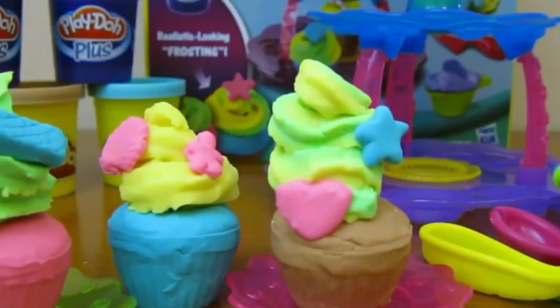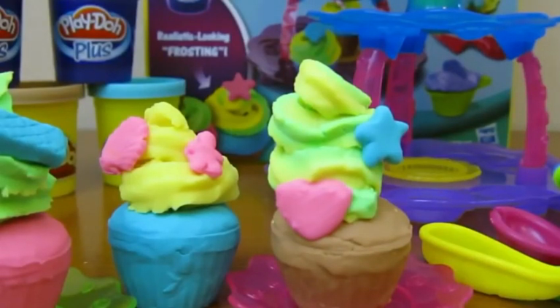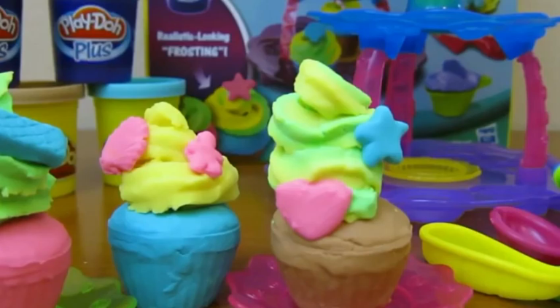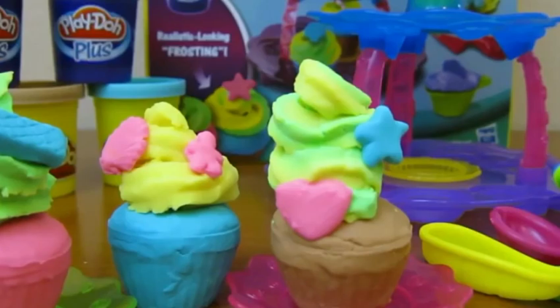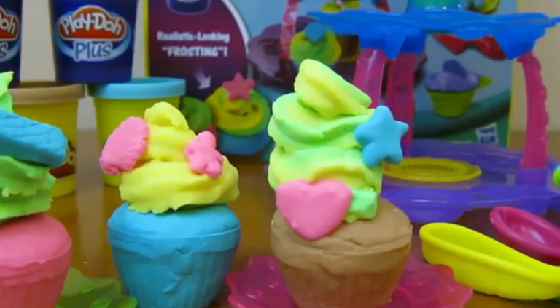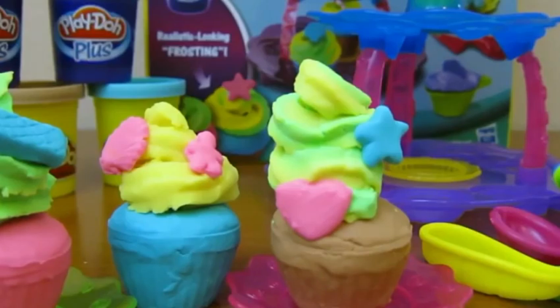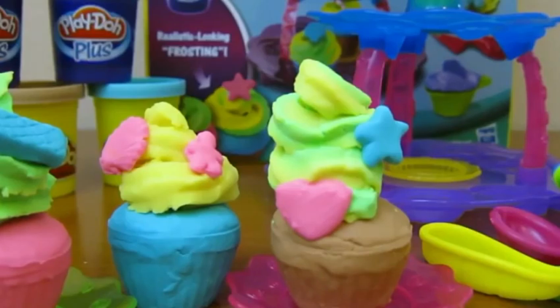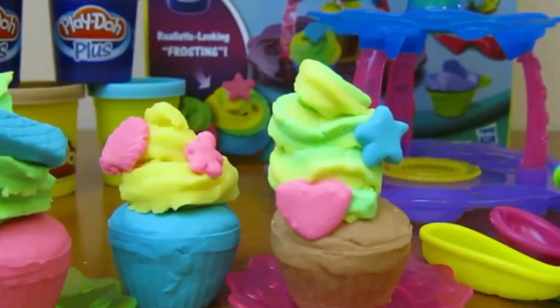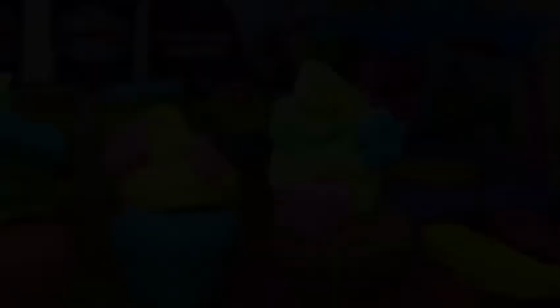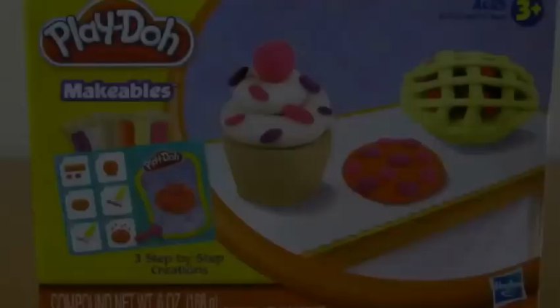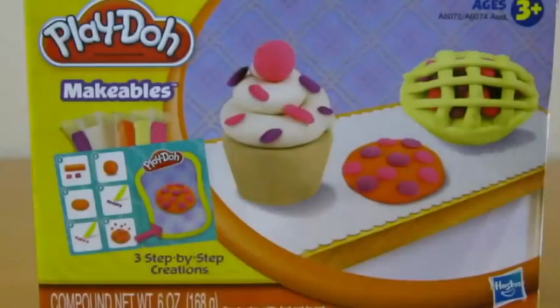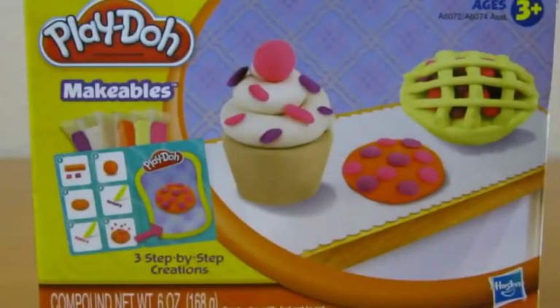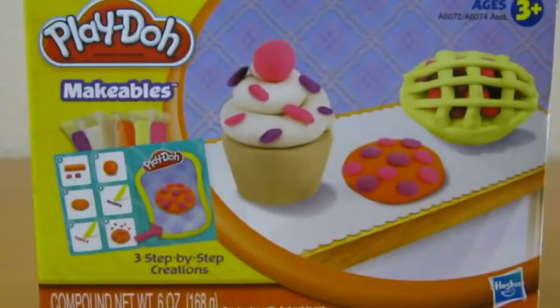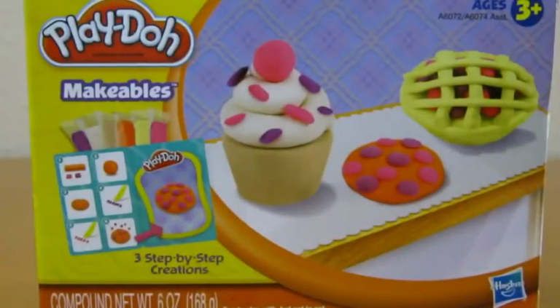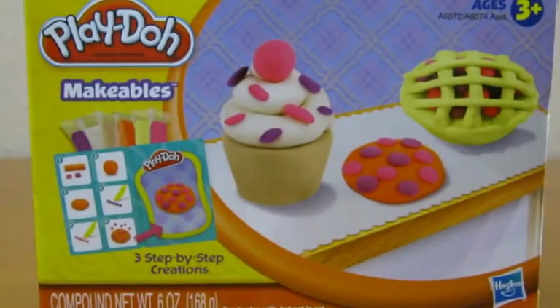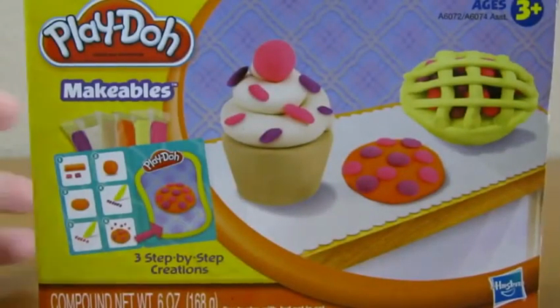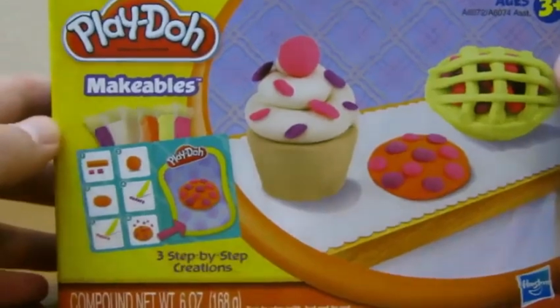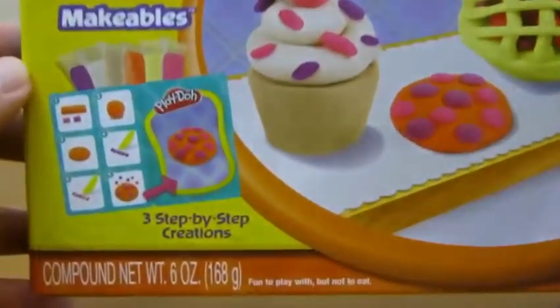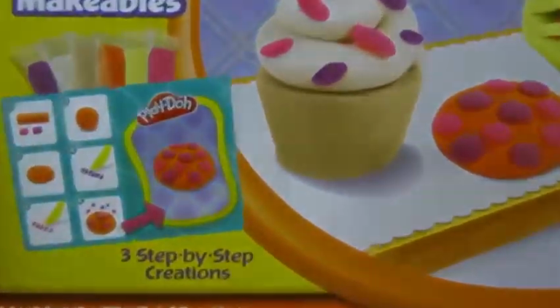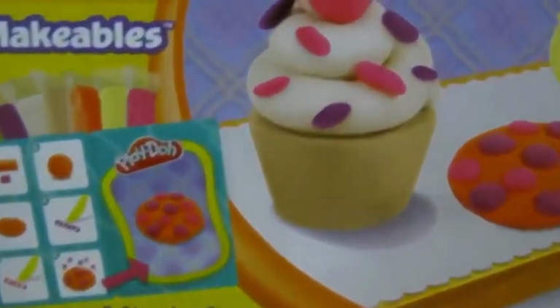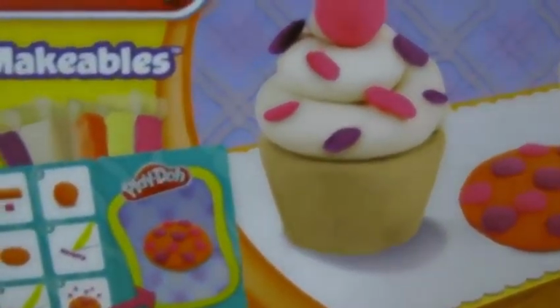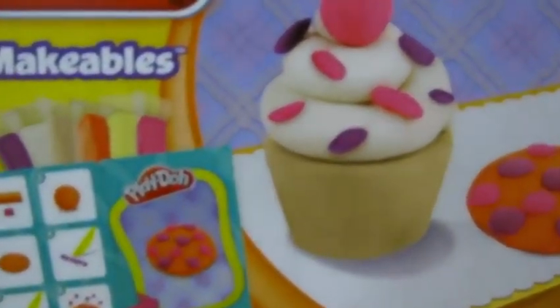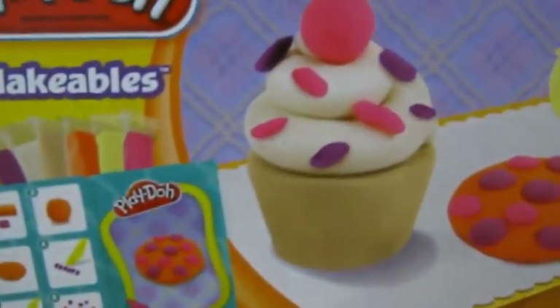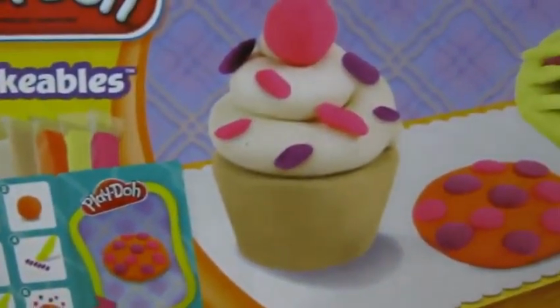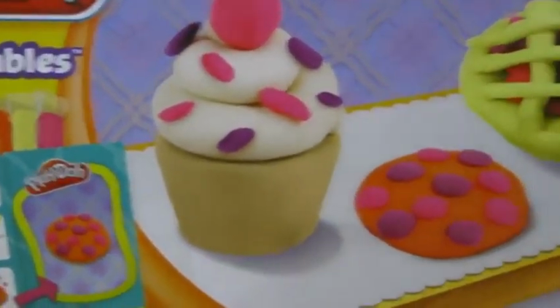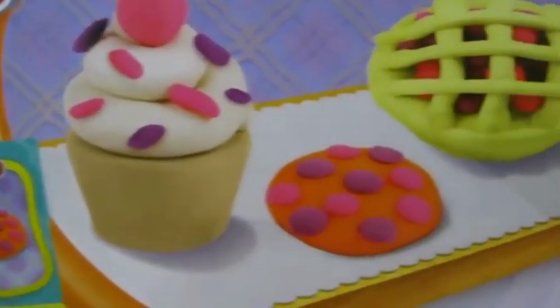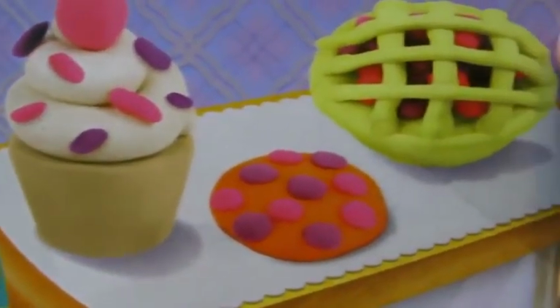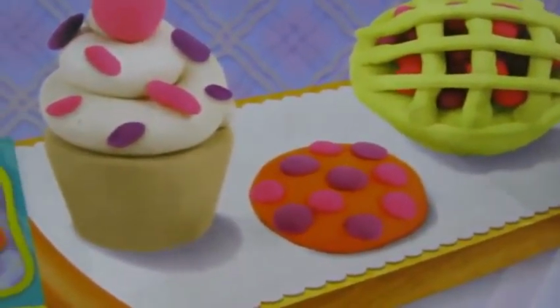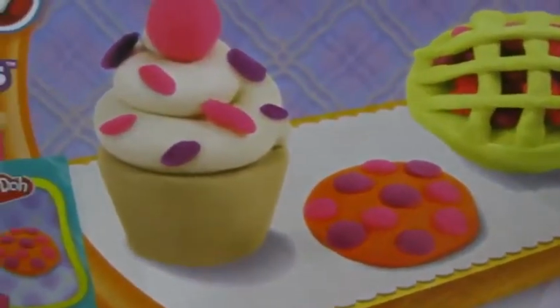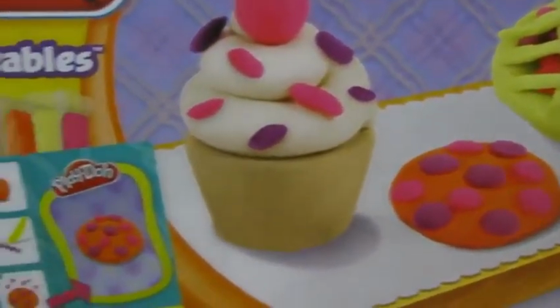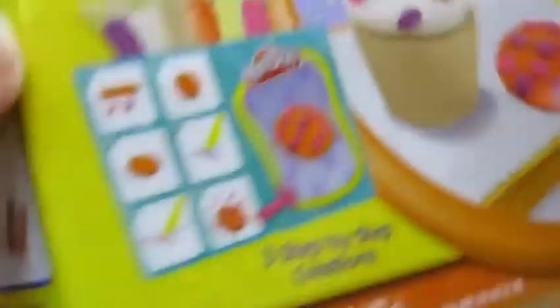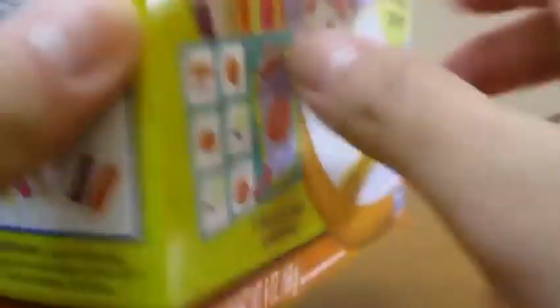We hope you enjoyed this video. Please subscribe to watch more awesome Disney toys. Hey everyone! Awesome Disney Toys here. And today we're bringing you Play-Doh Bakery Makeables. Here's the front of the box.